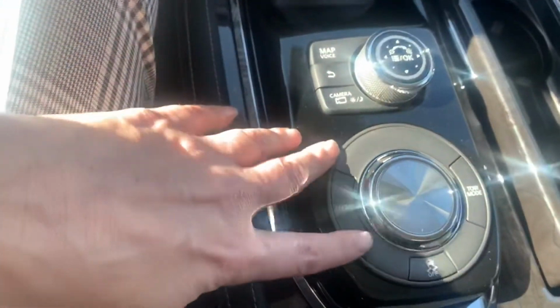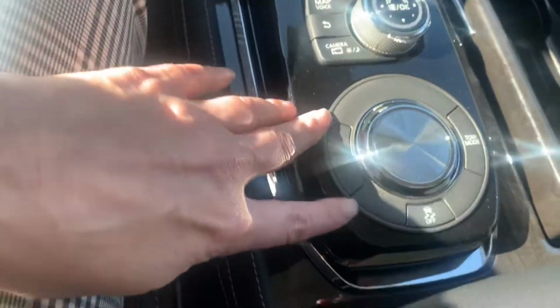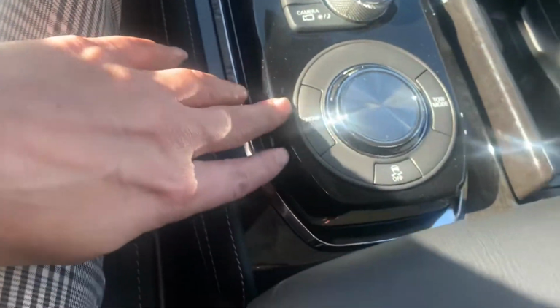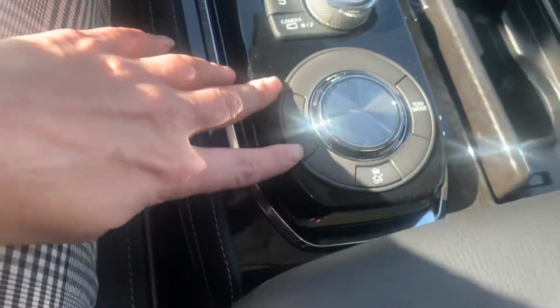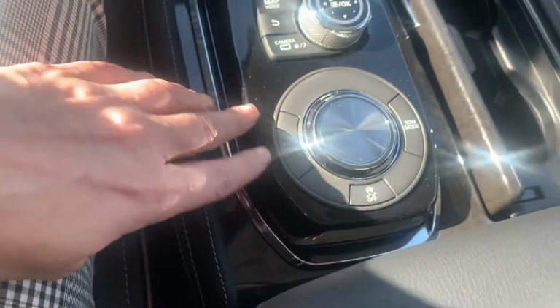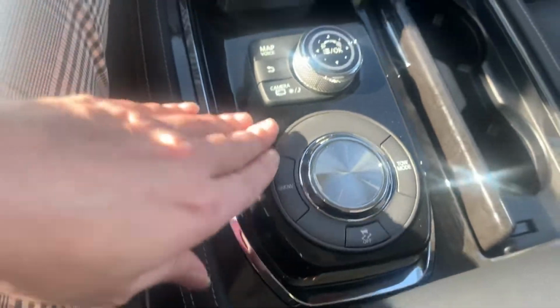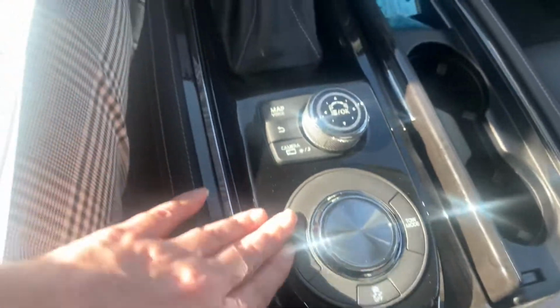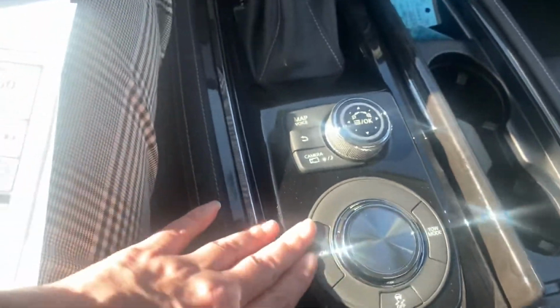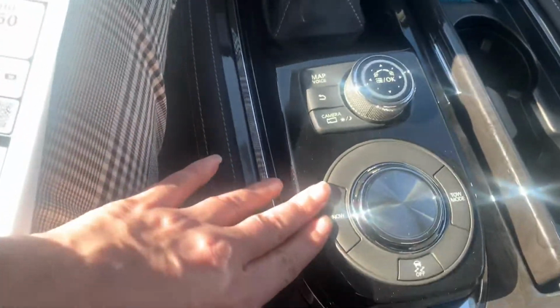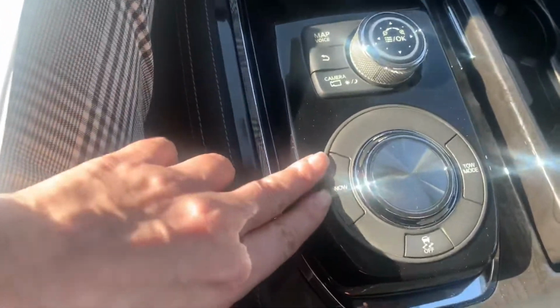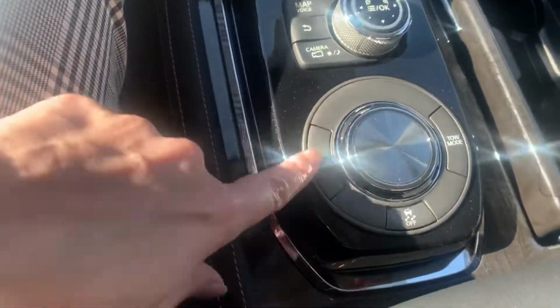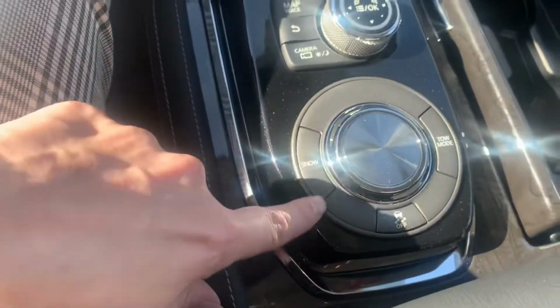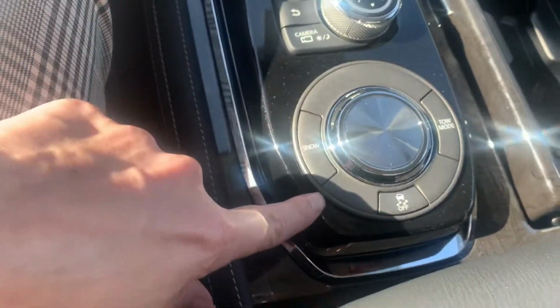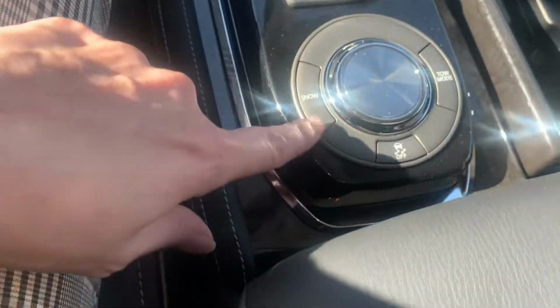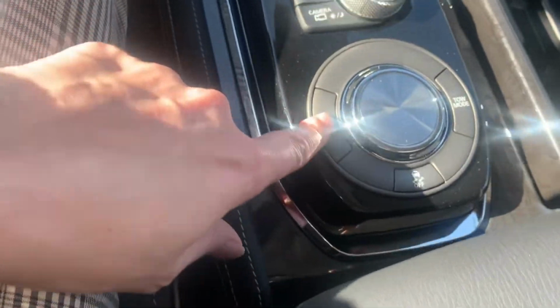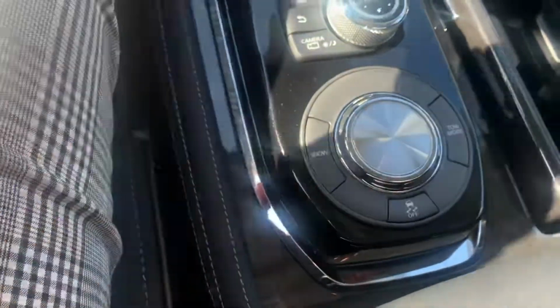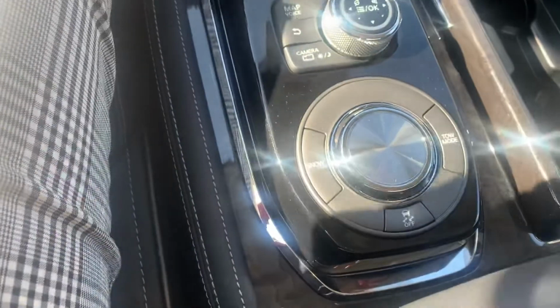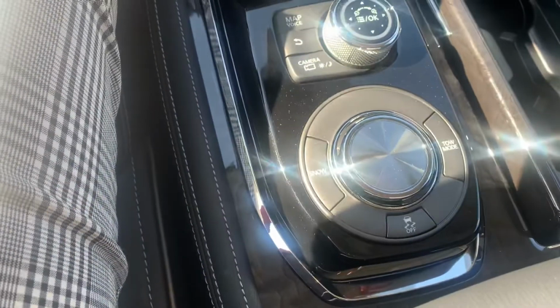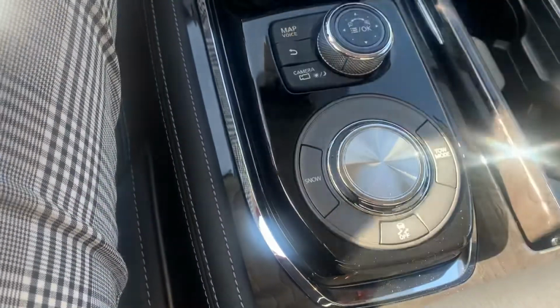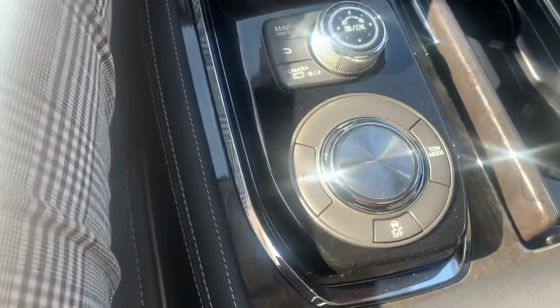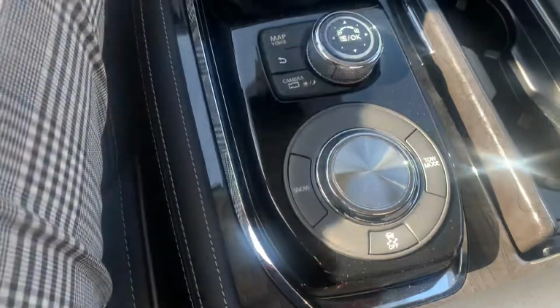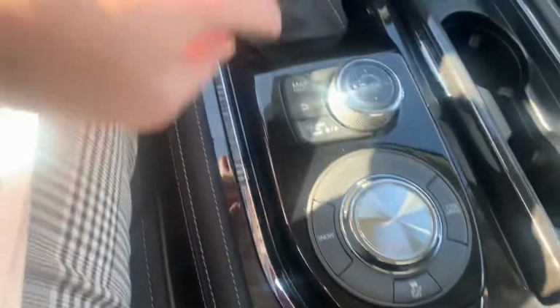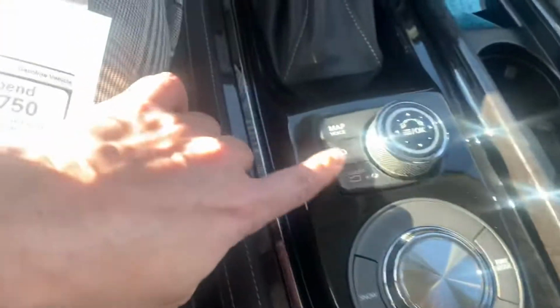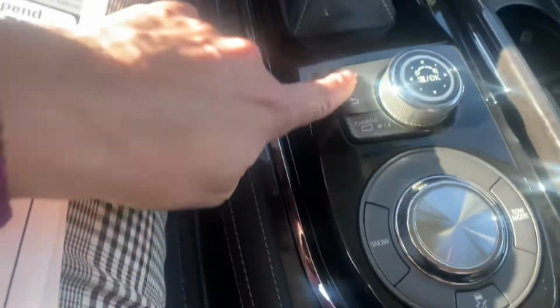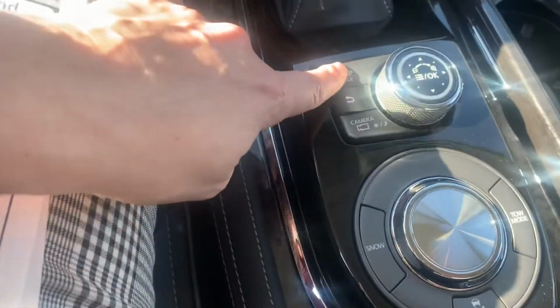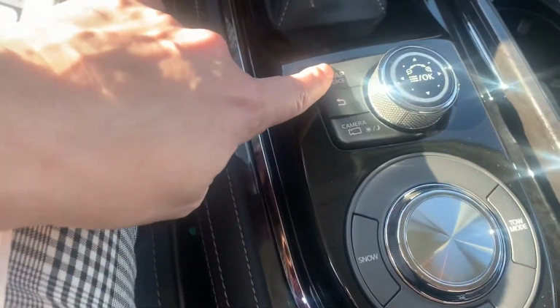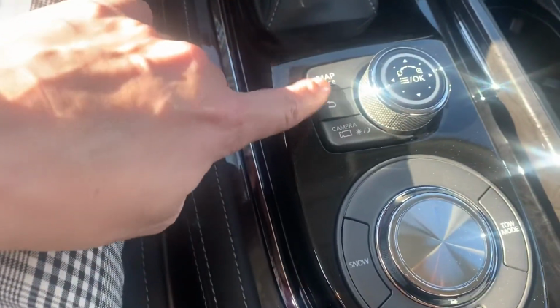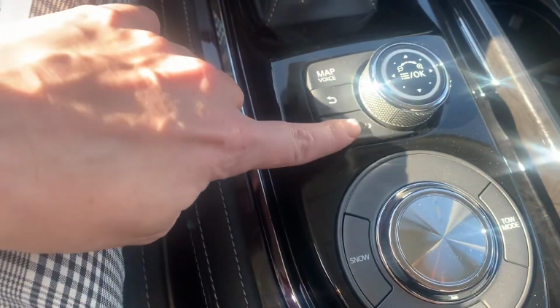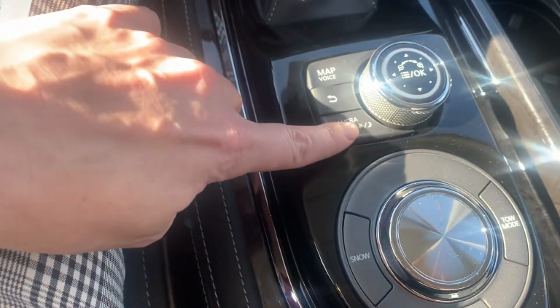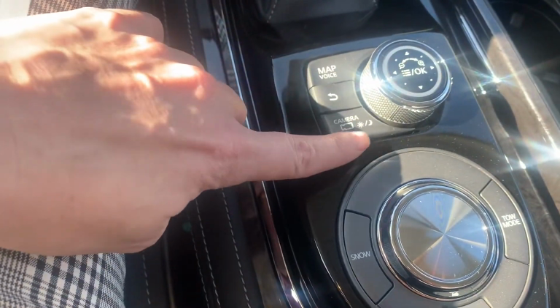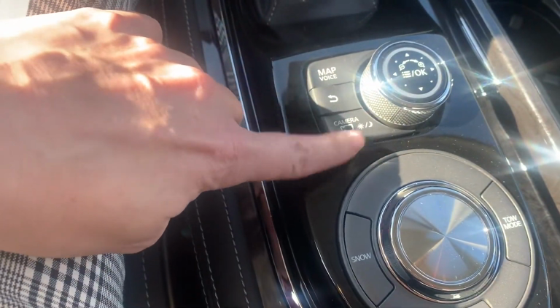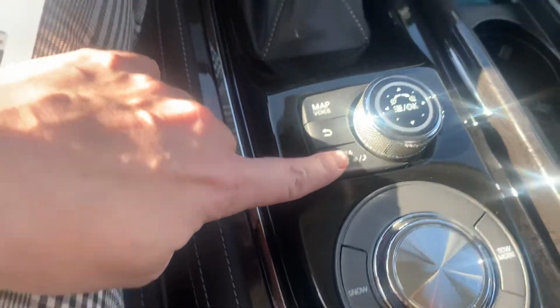This one is just a rear wheel drive vehicle. You do have a snow mode which helps with traction. Then you've got your map and your camera.